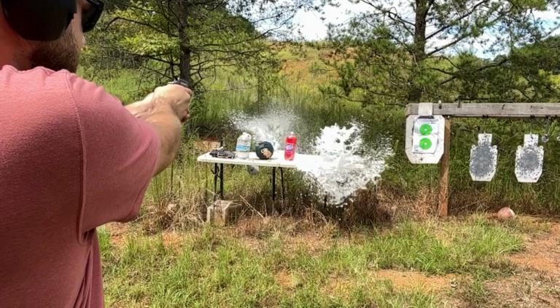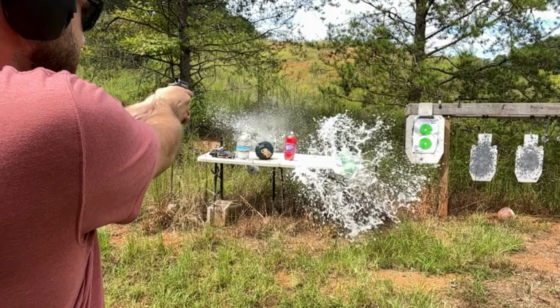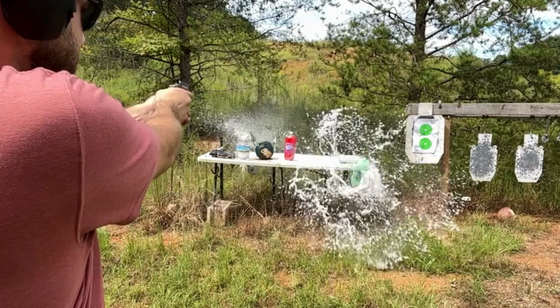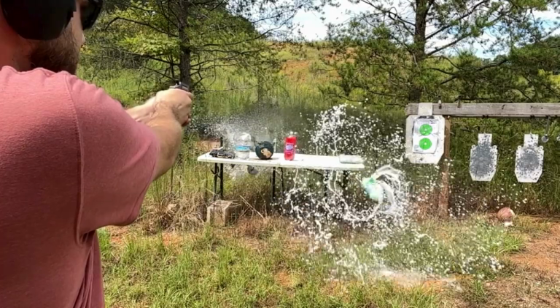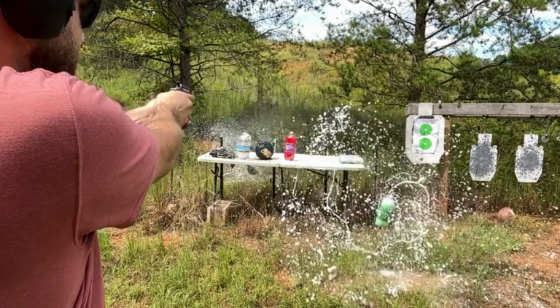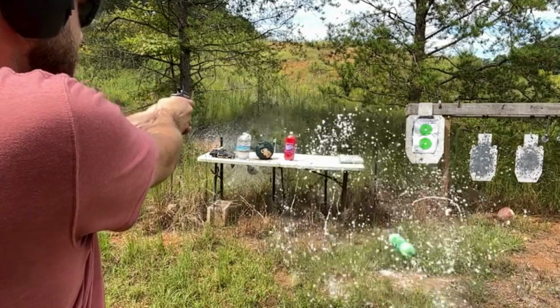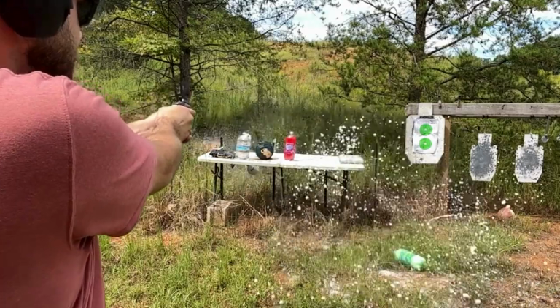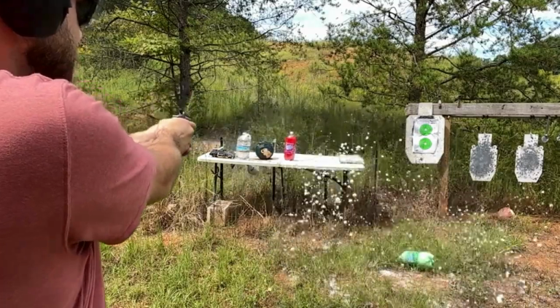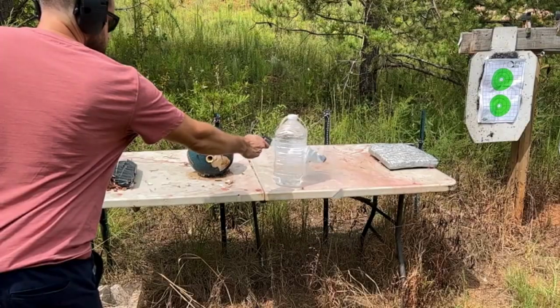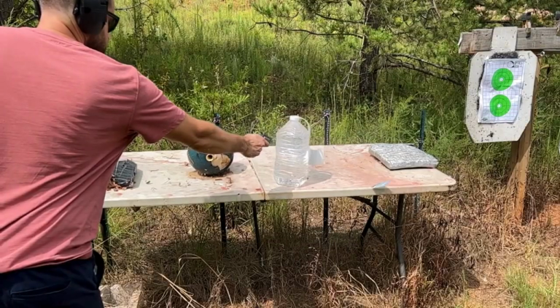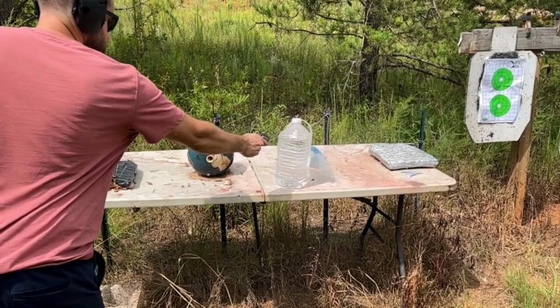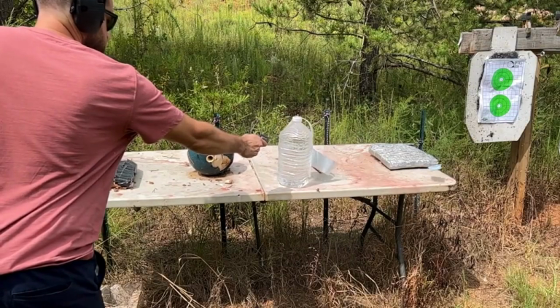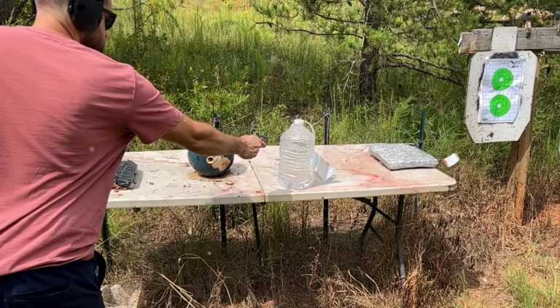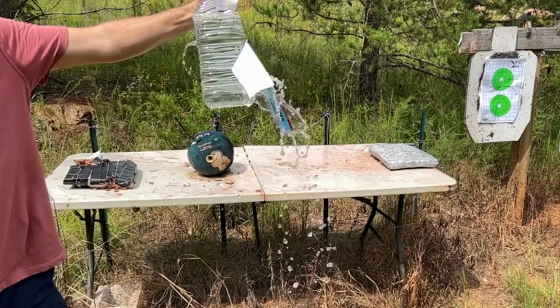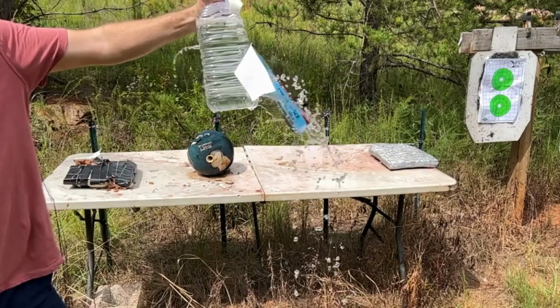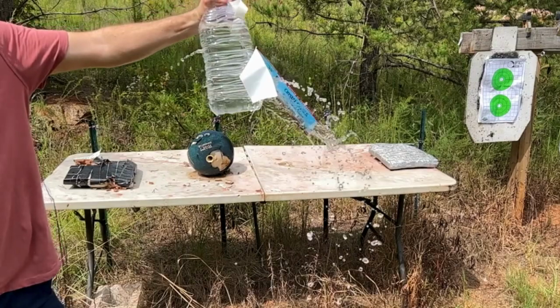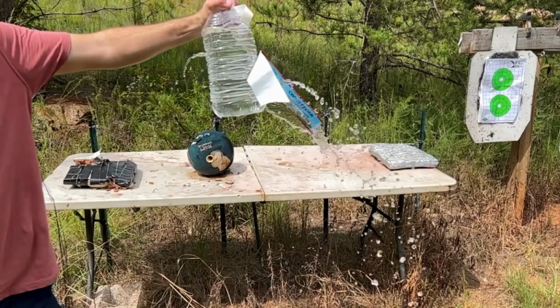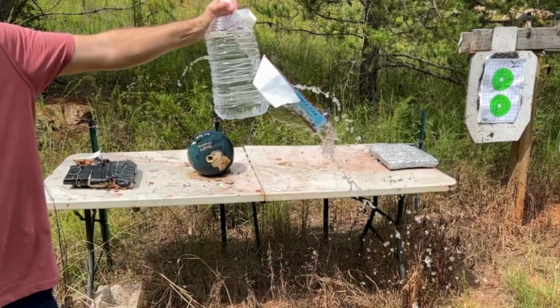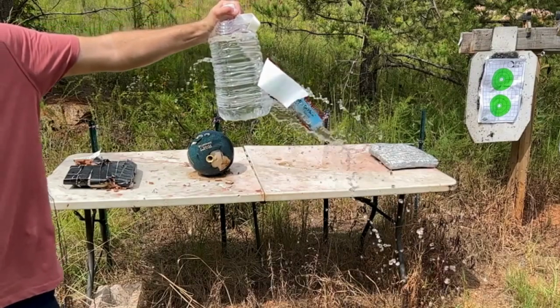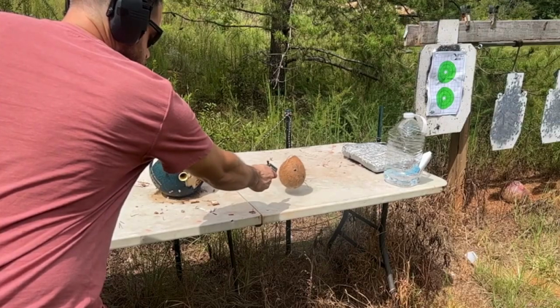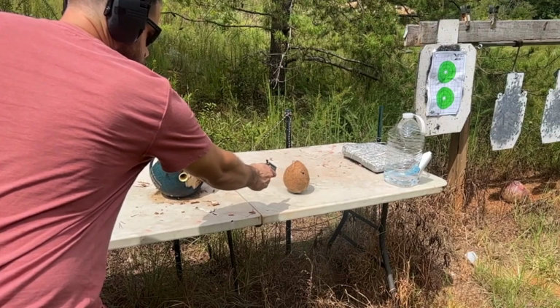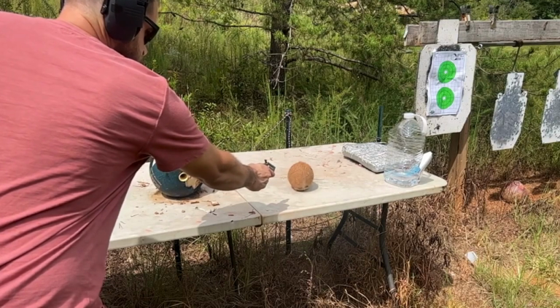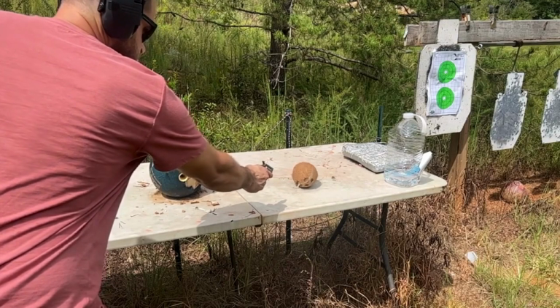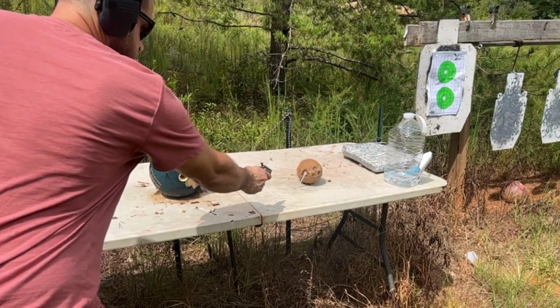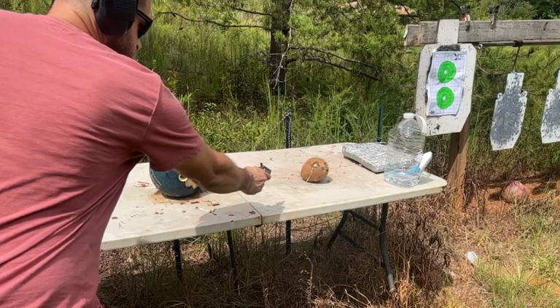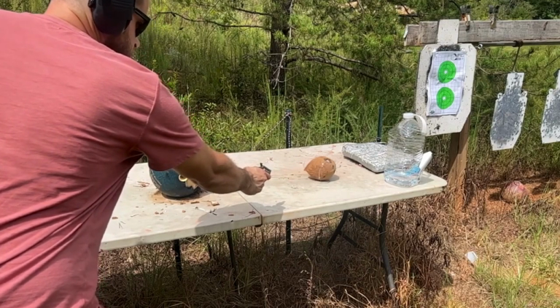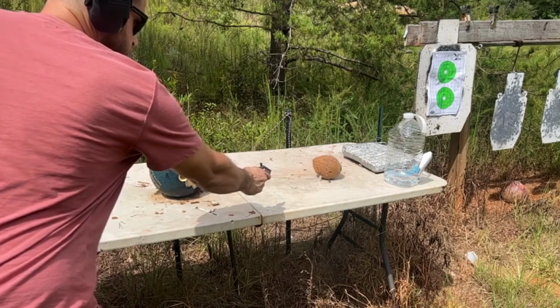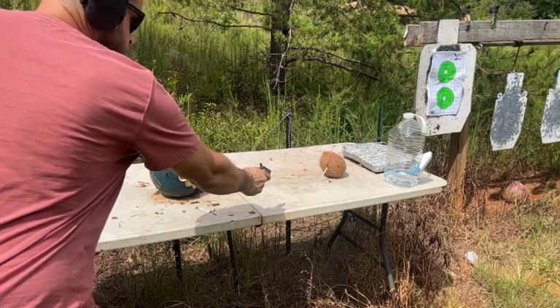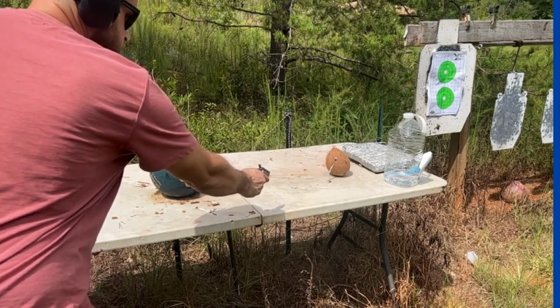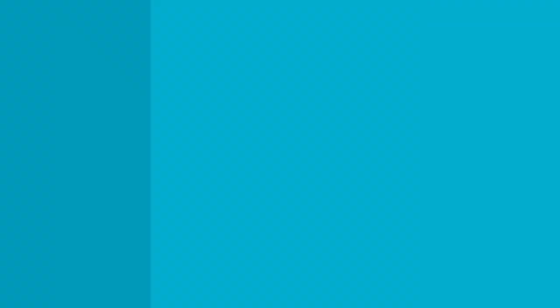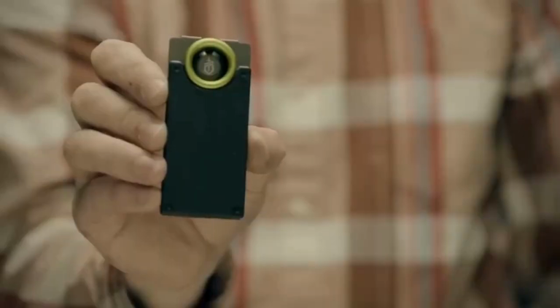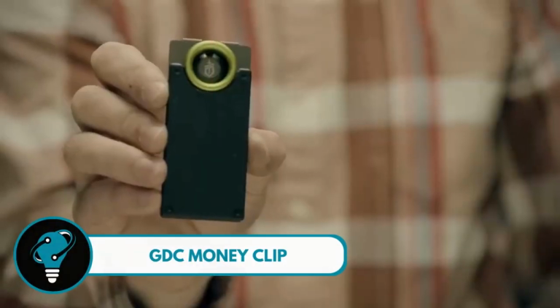It's not just a gun — it's a compact marvel ready to redefine your expectations. If you need a reliable ally for self-defense, the Switch Gun is your ticket to unmatched sturdiness and readiness.